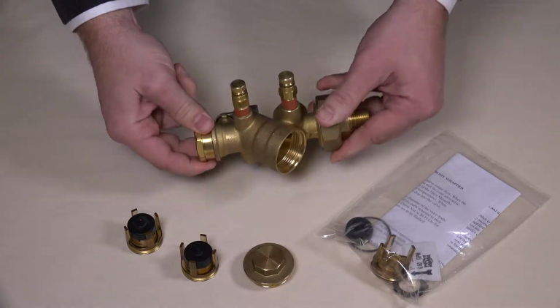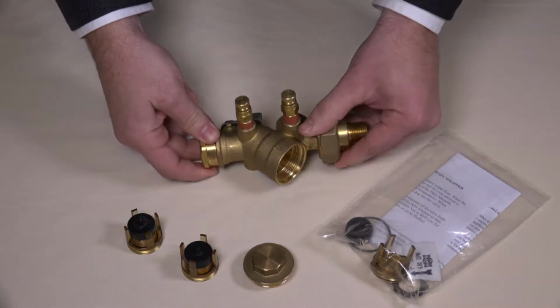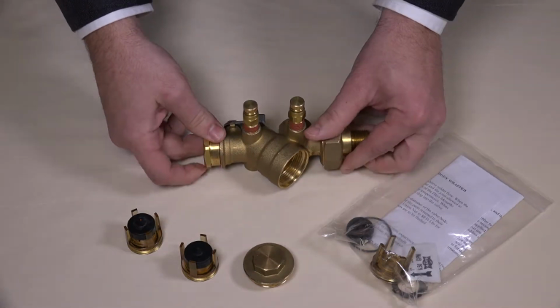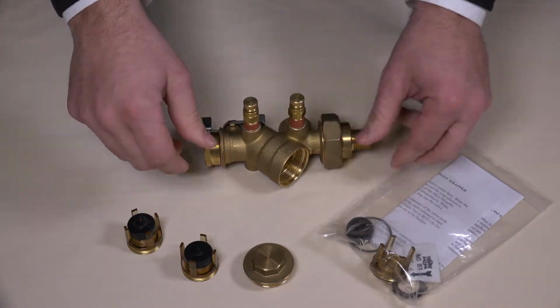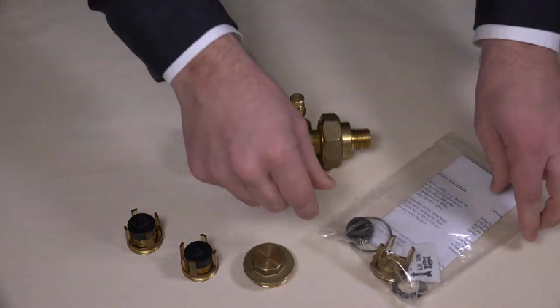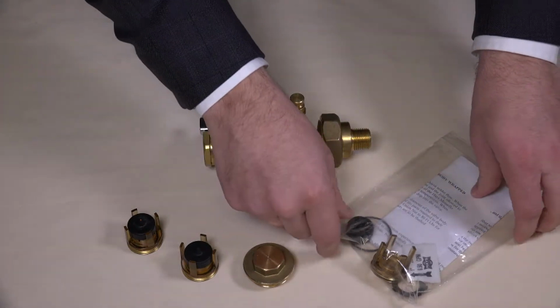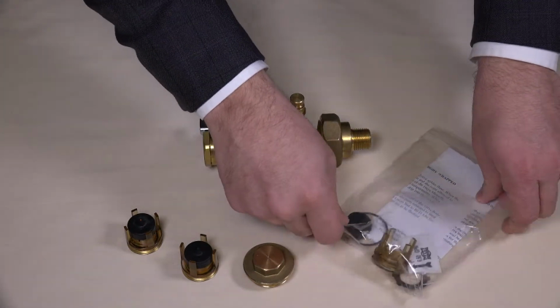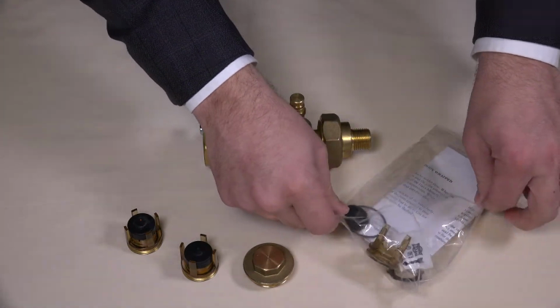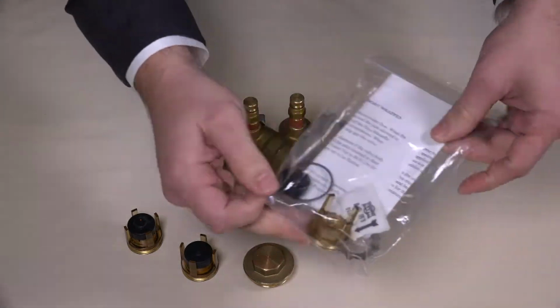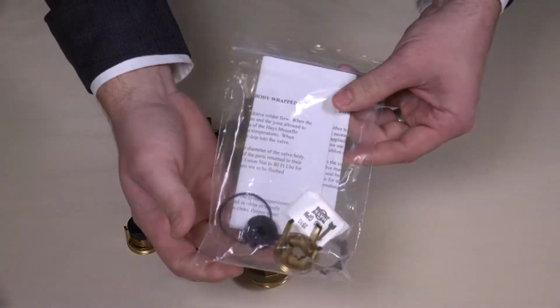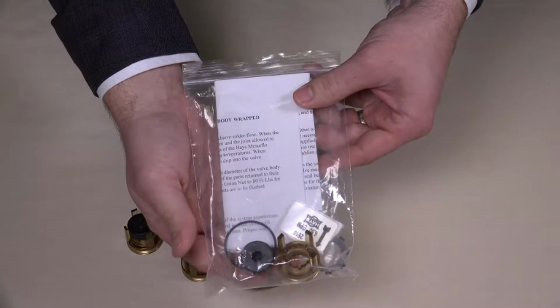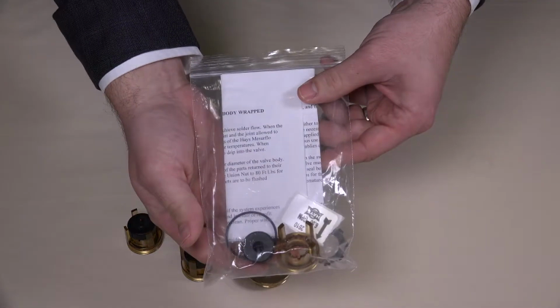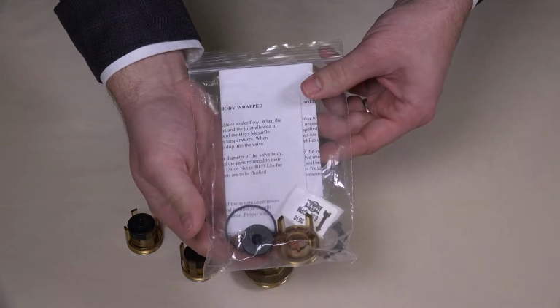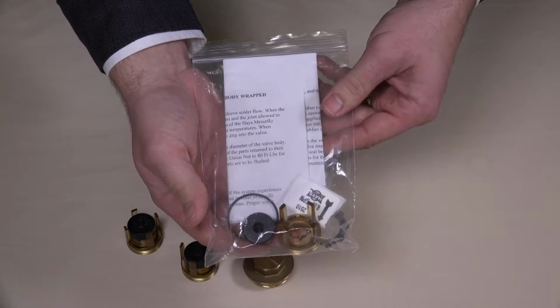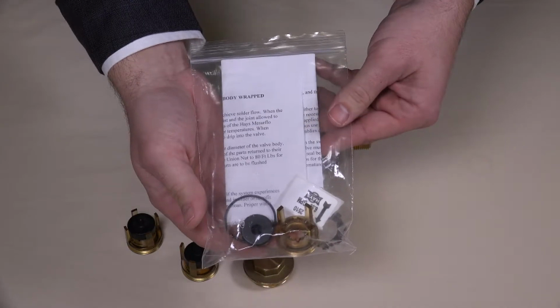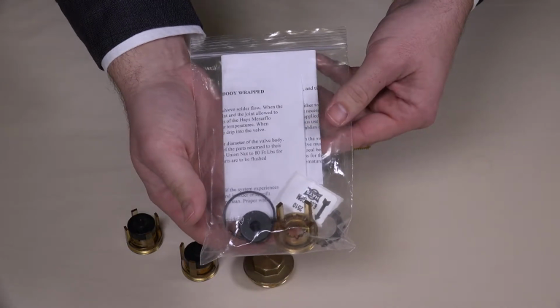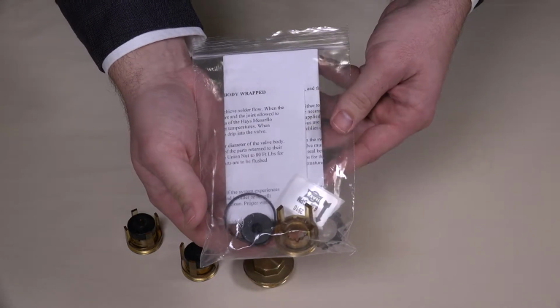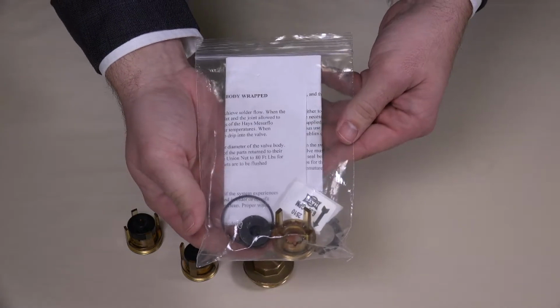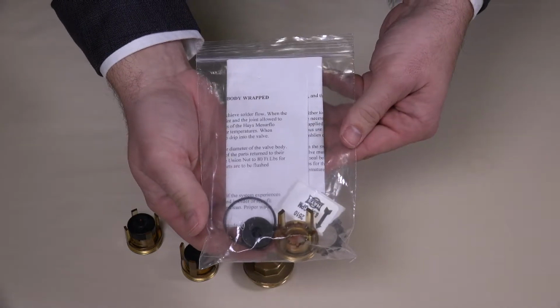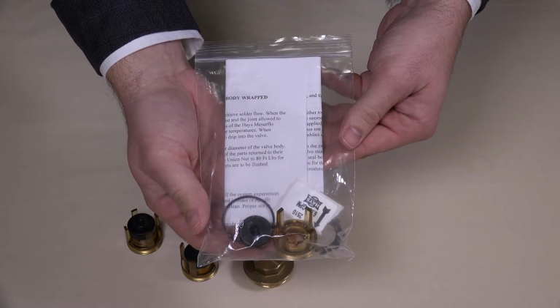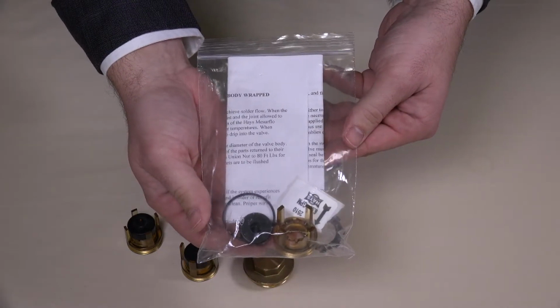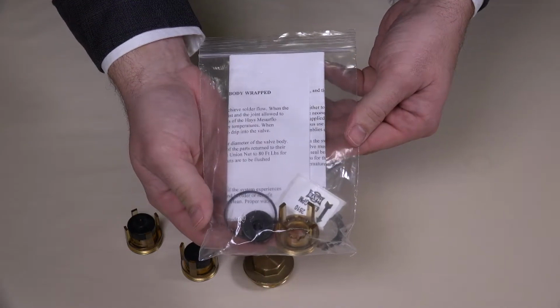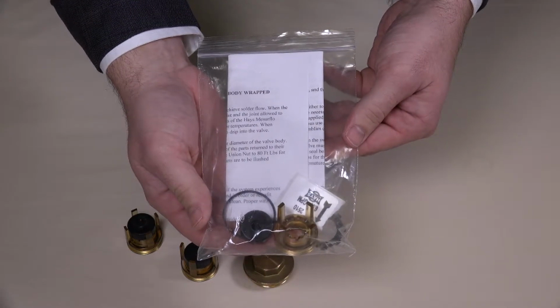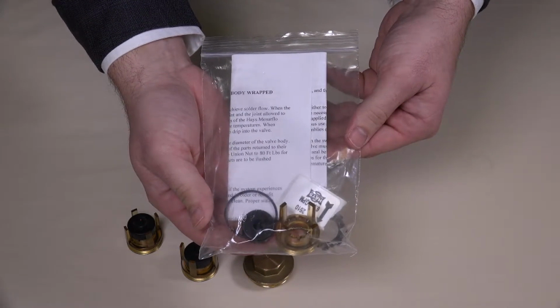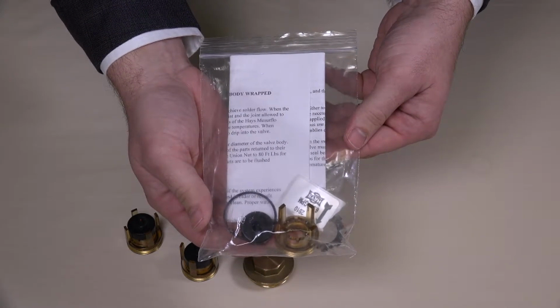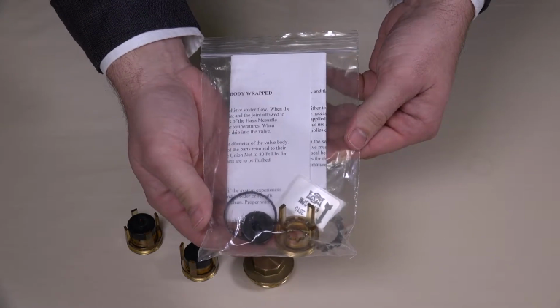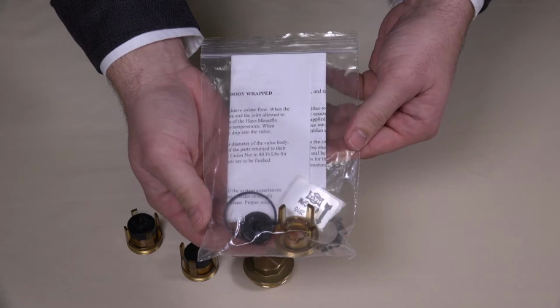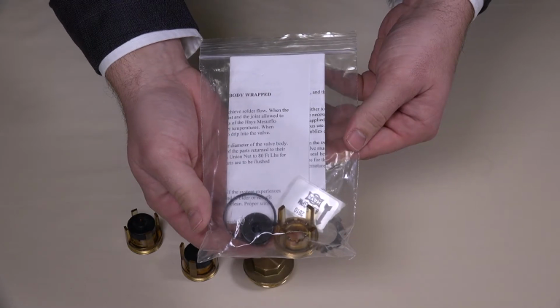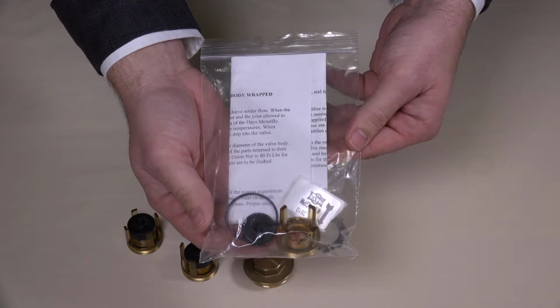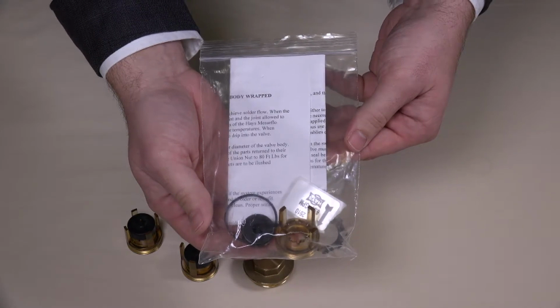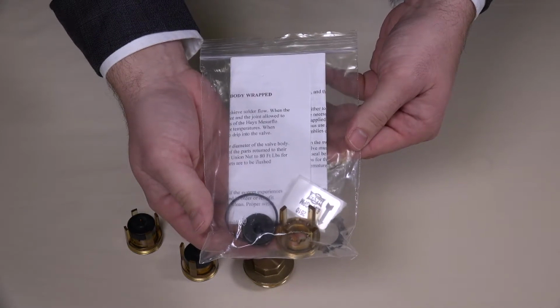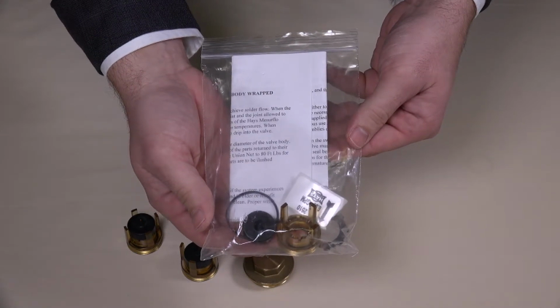Based on the newly desired flow rate, the replacement balancing components will have been sent to you and will resemble this bag. This includes a new orifice plate, diaphragm, O-ring, flow rate sticker, and instructions.